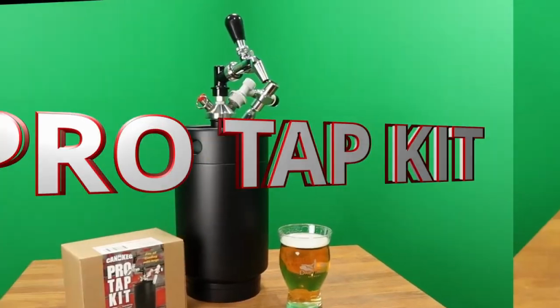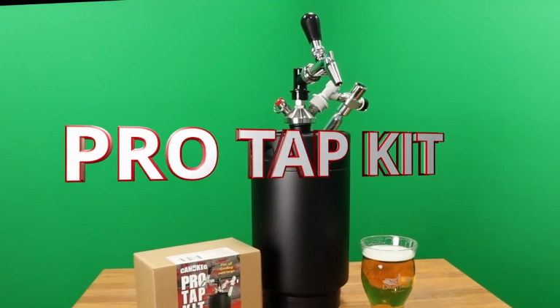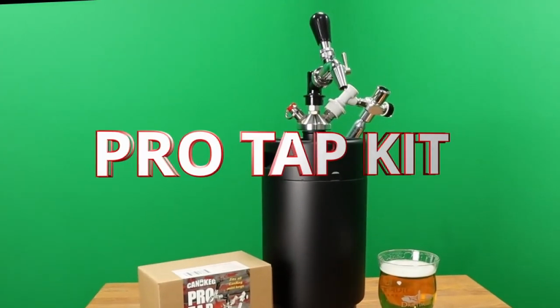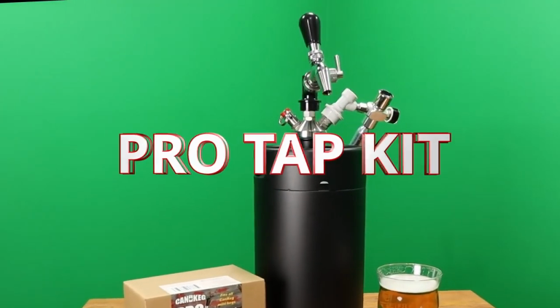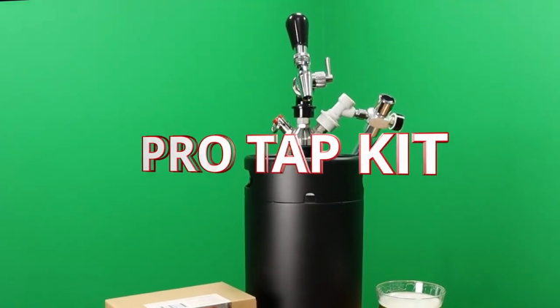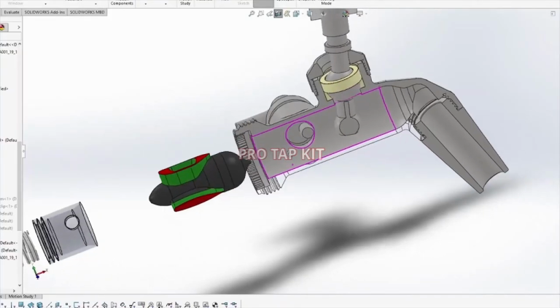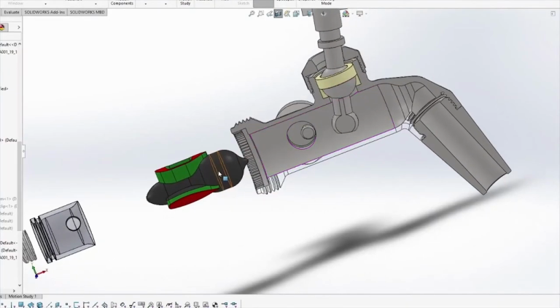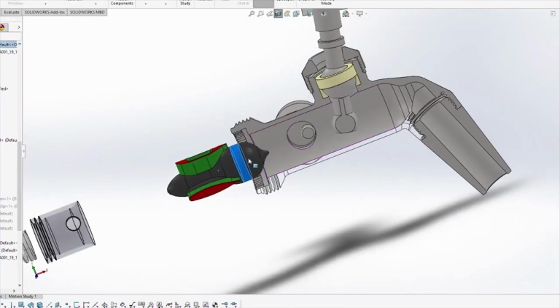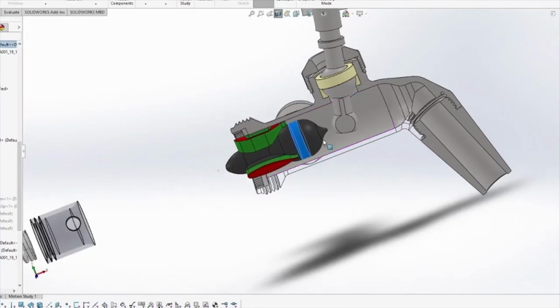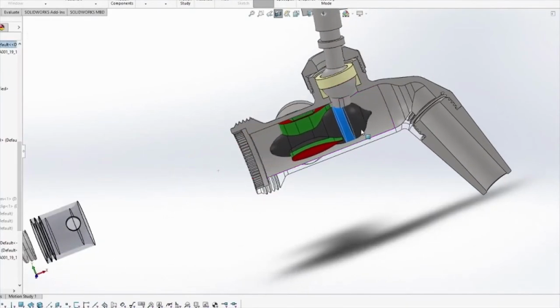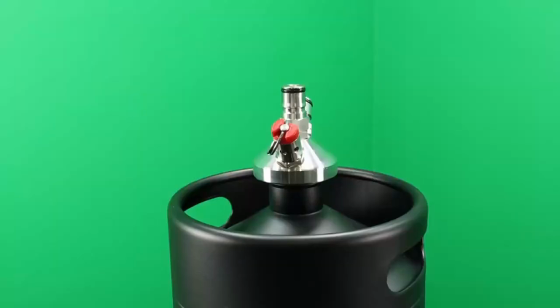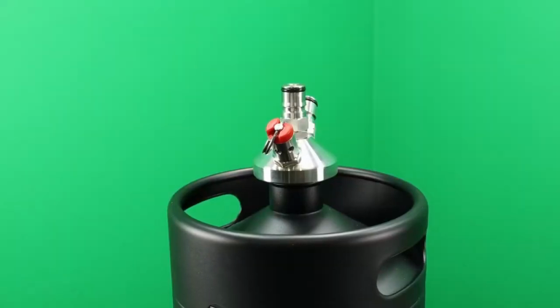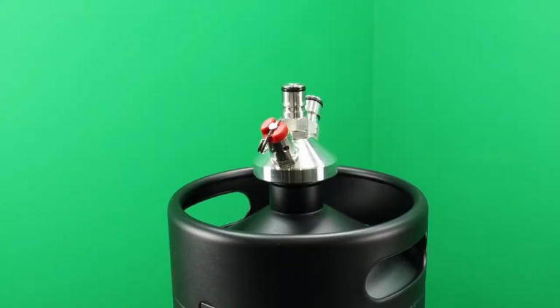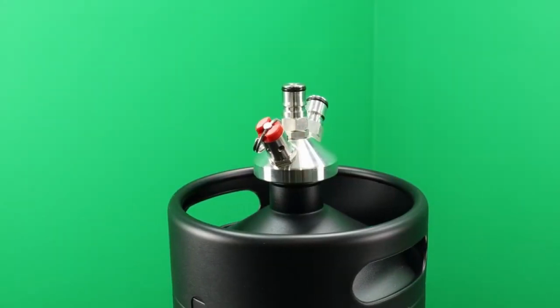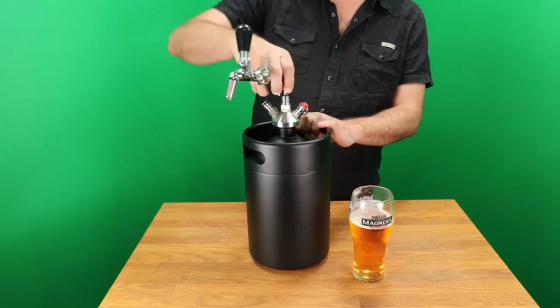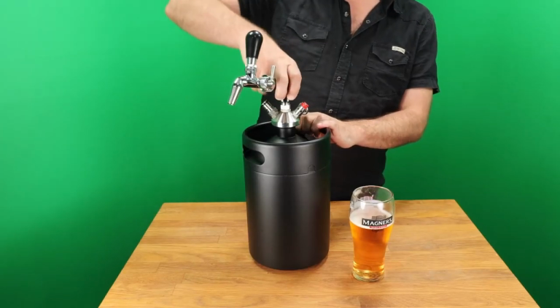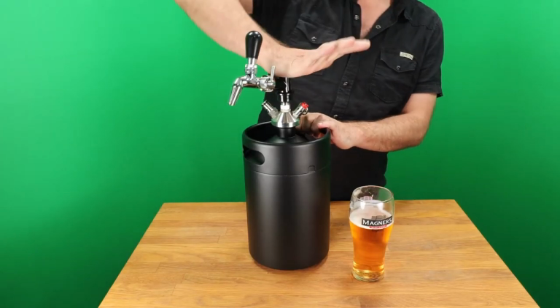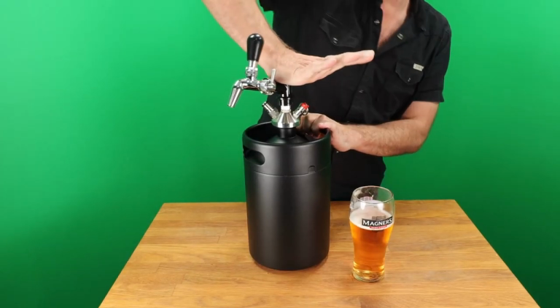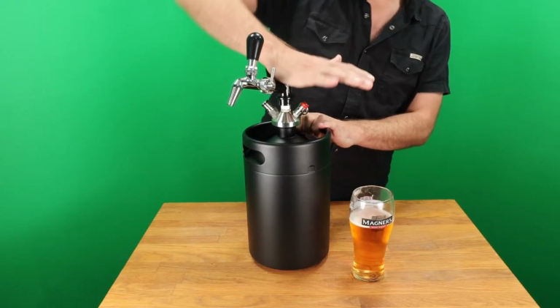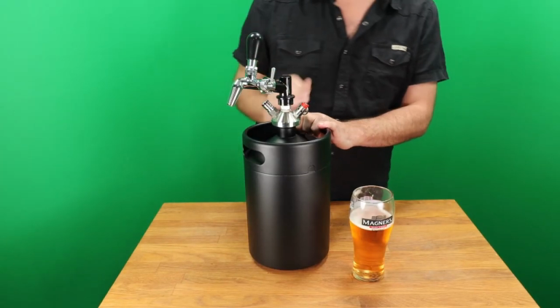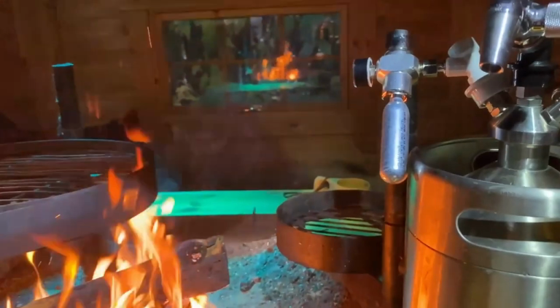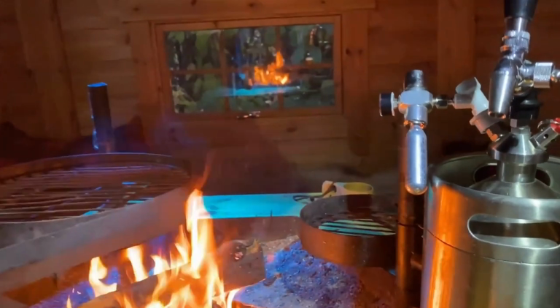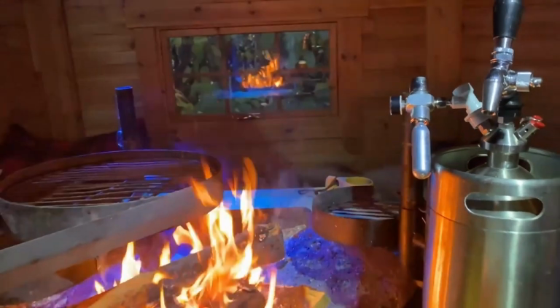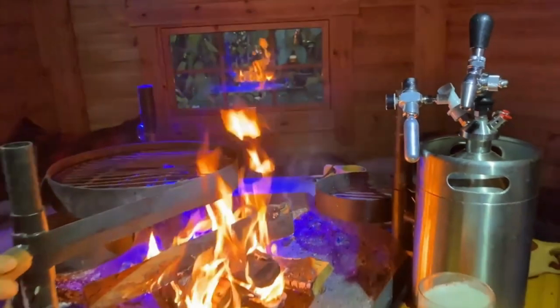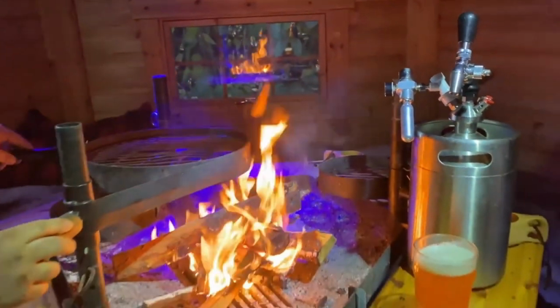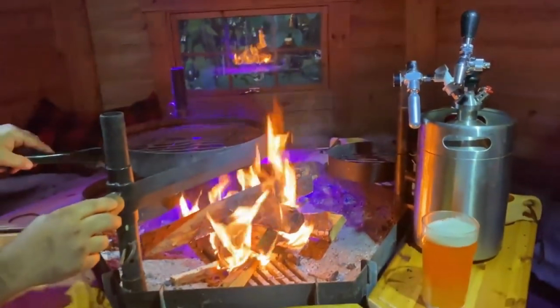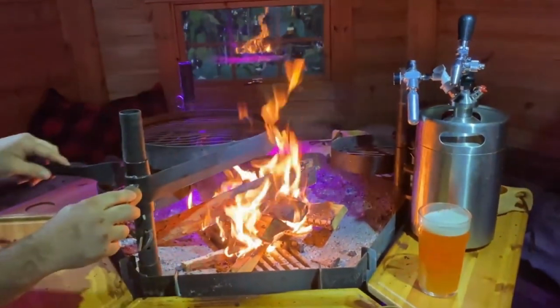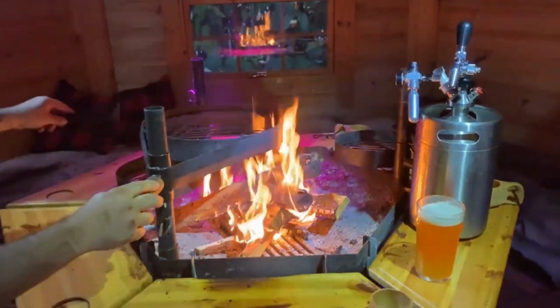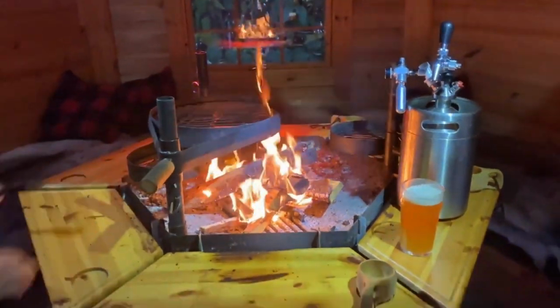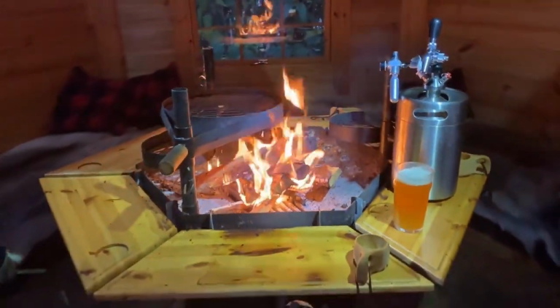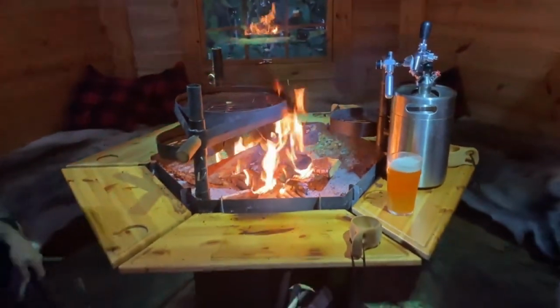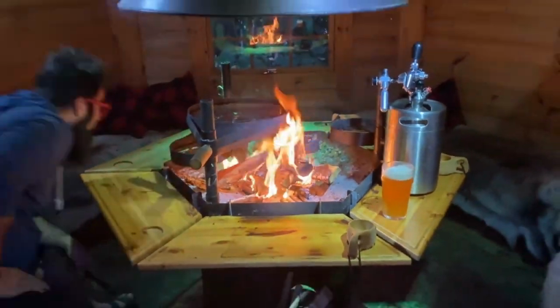The Pro Tap Kit includes the NukaTap FC, making it the absolute best portable tap system on the market. Paired with a 5 litre bubble keg, it's the perfect gift for a hardcore beer nerd.